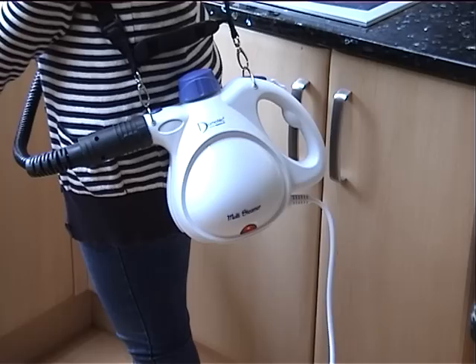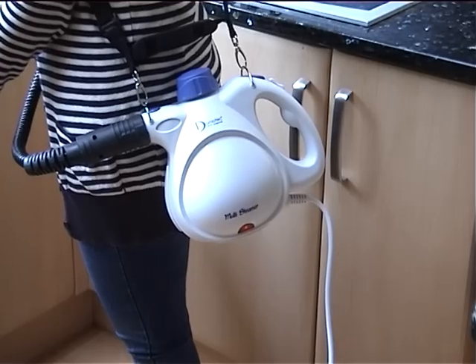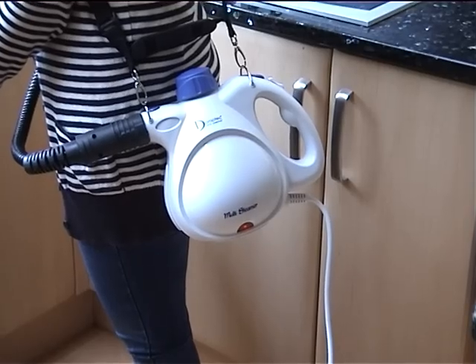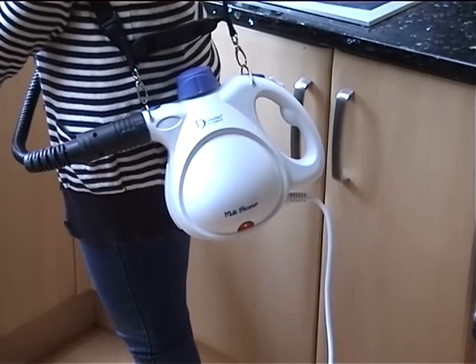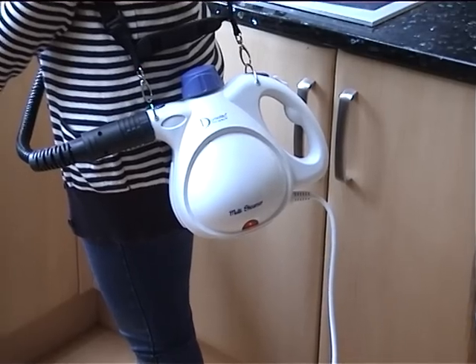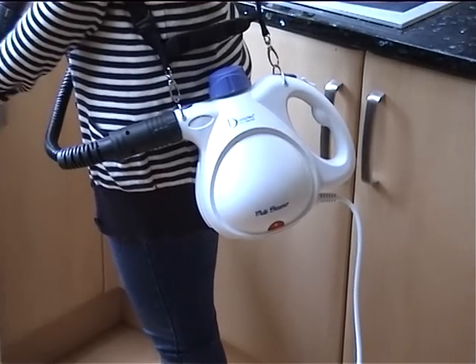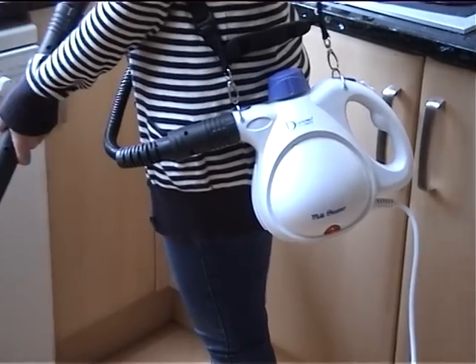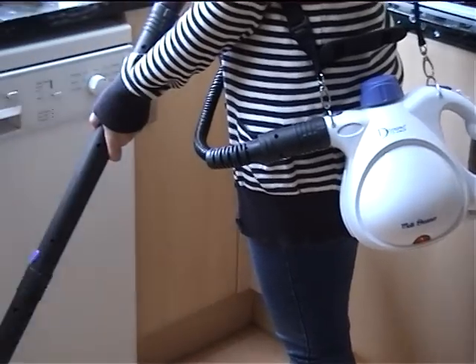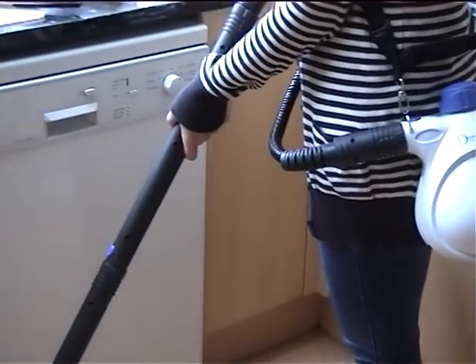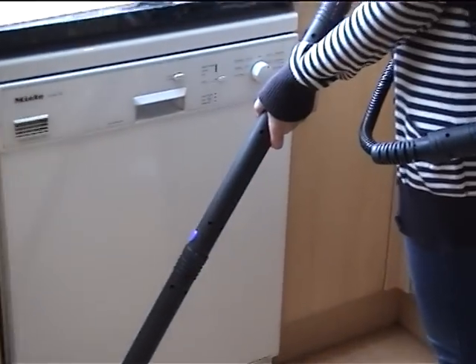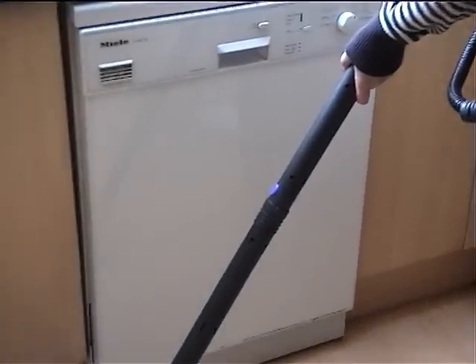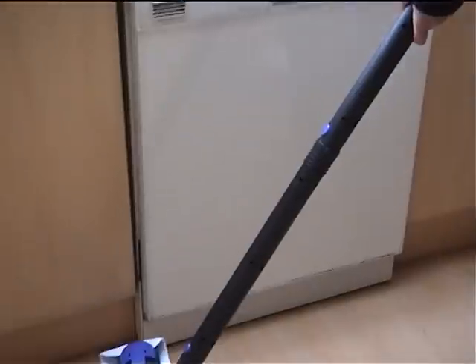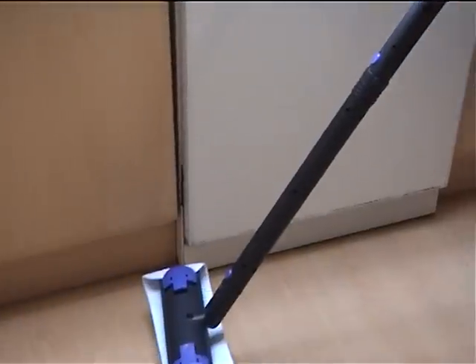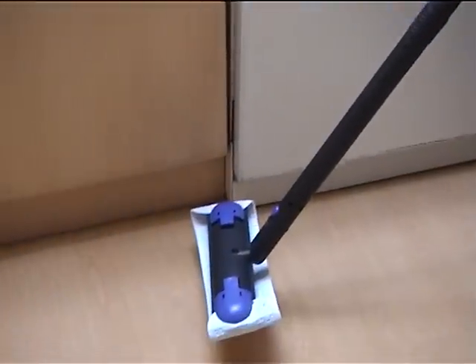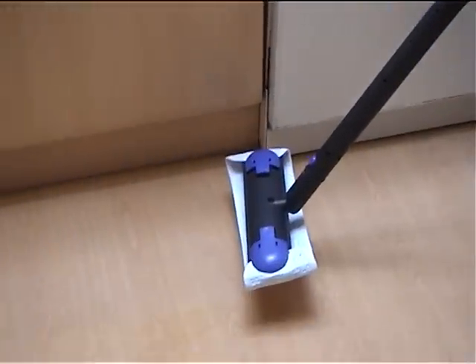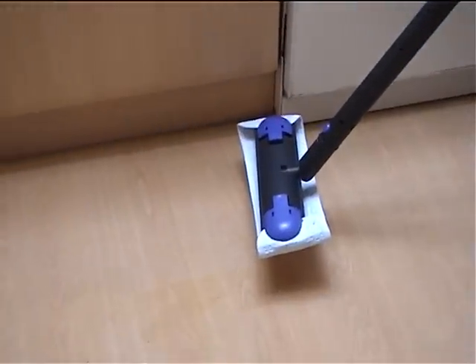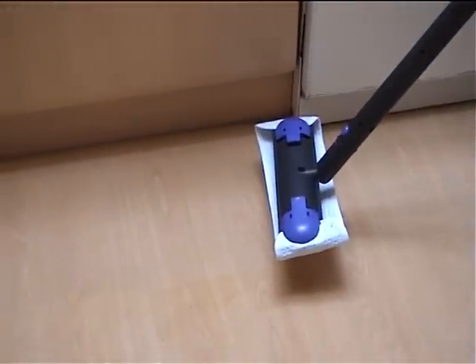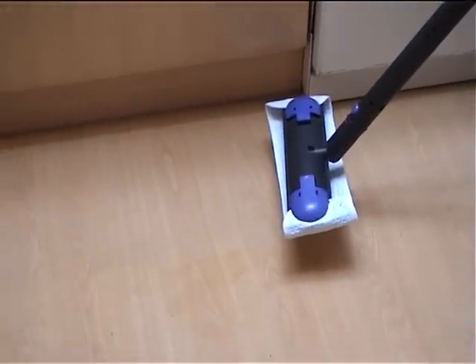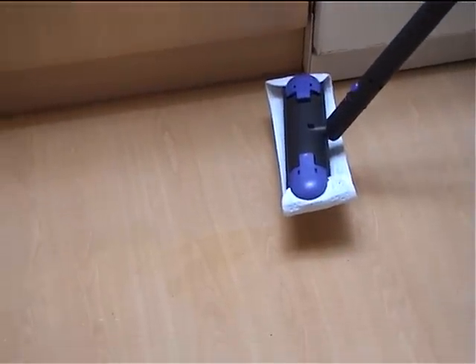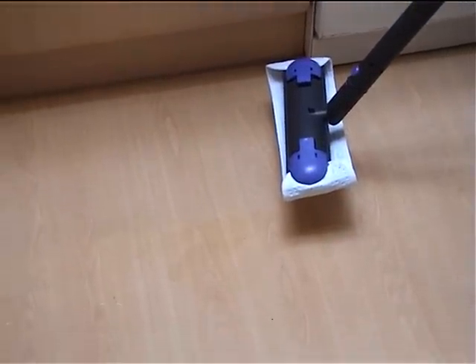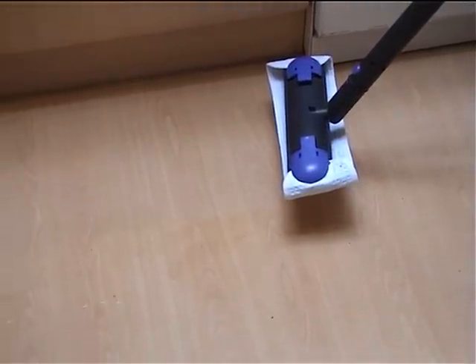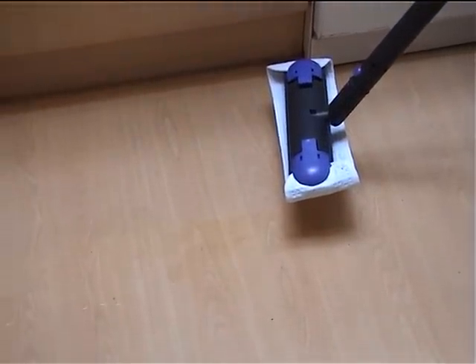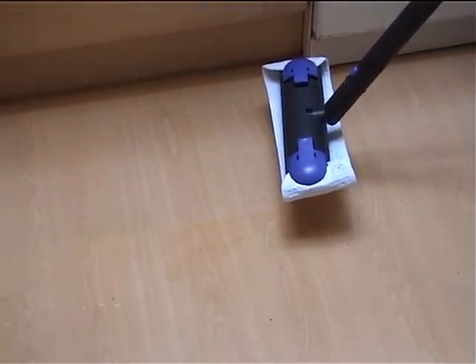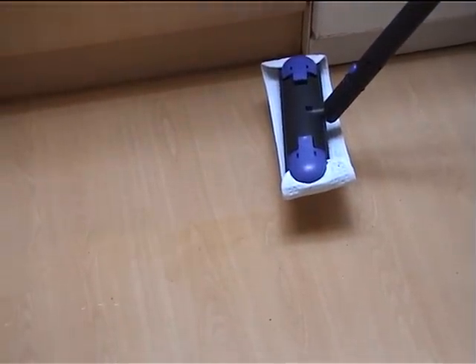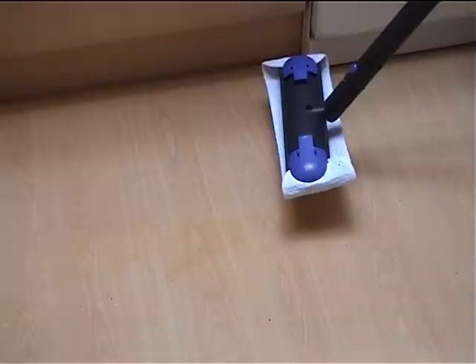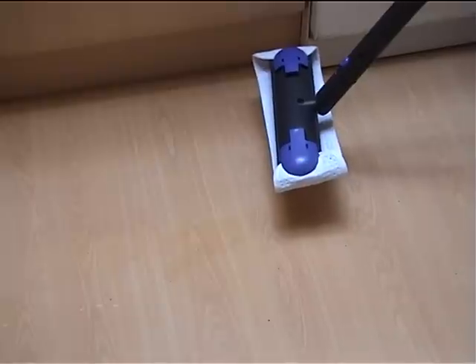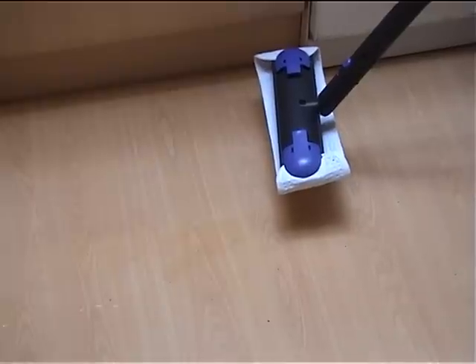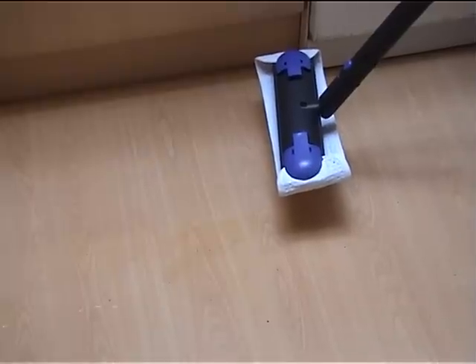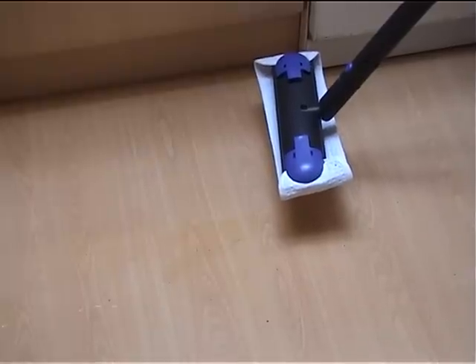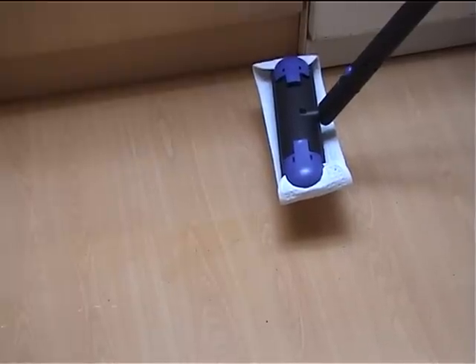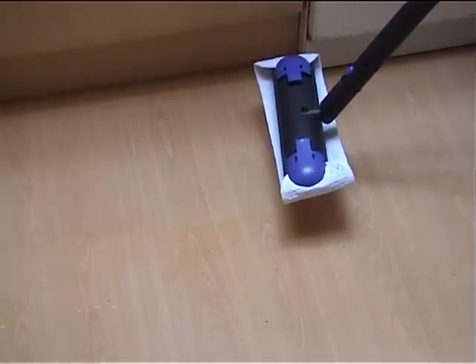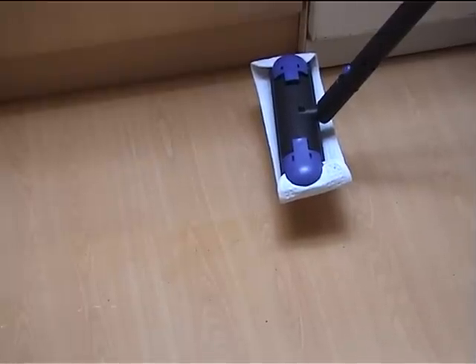For a multi-steamer, cleaning floors such as tiled, laminate, stone or lino couldn't be easier. No more slopping dirt about with an ordinary mop. All of the dirt is instantly trapped on the cotton cloth.